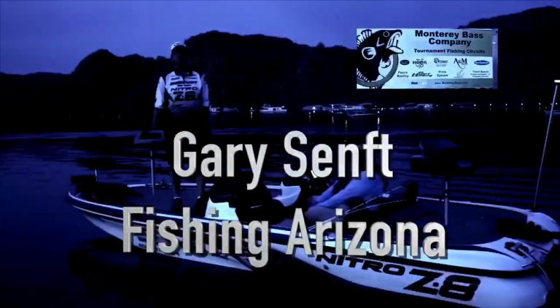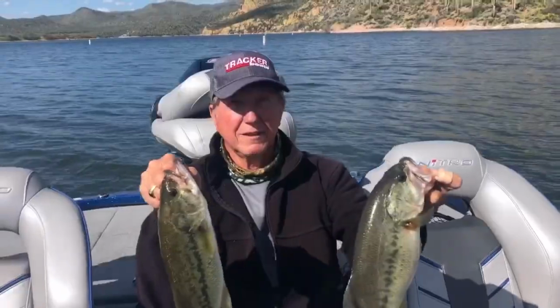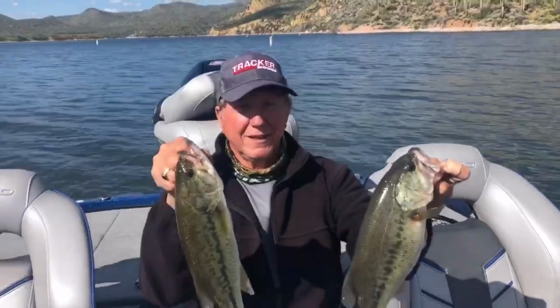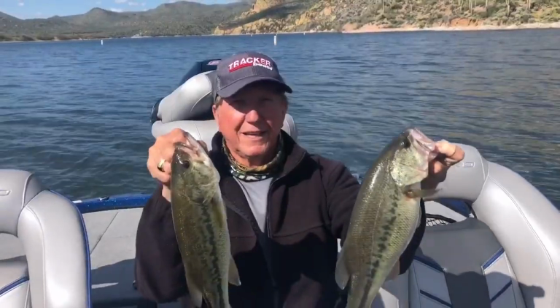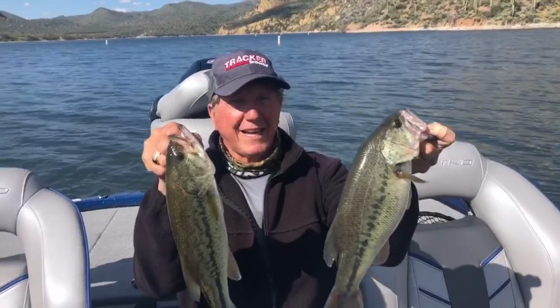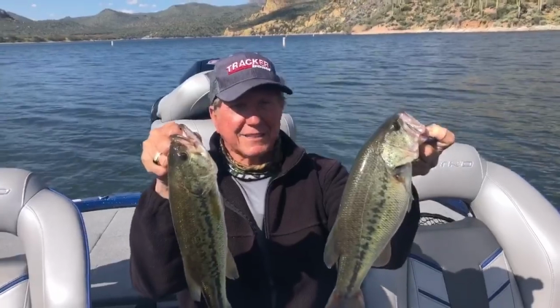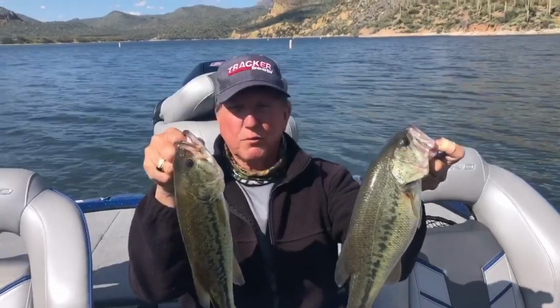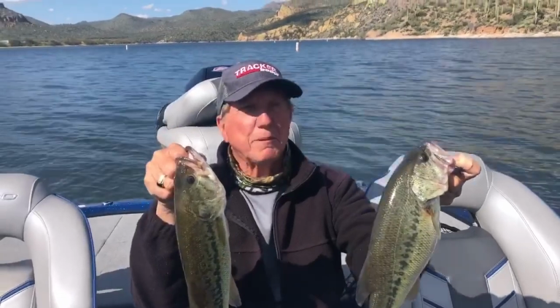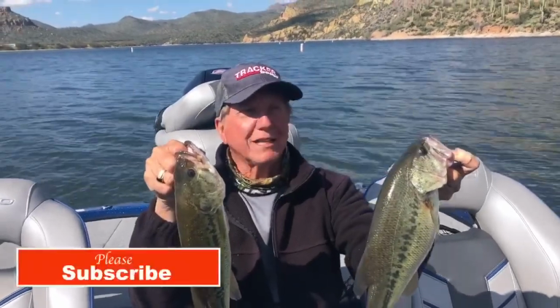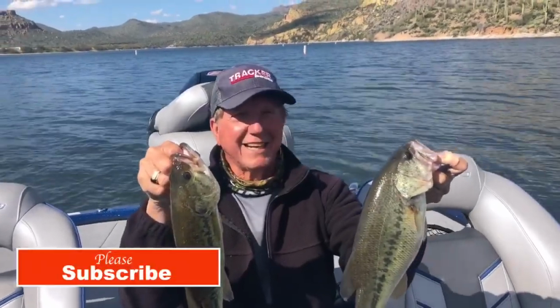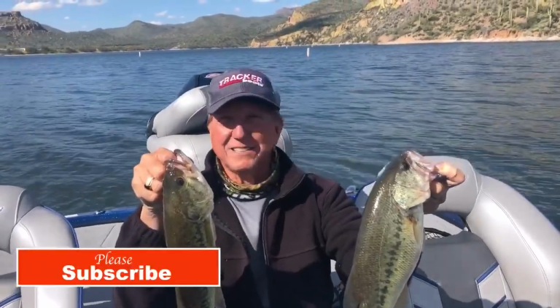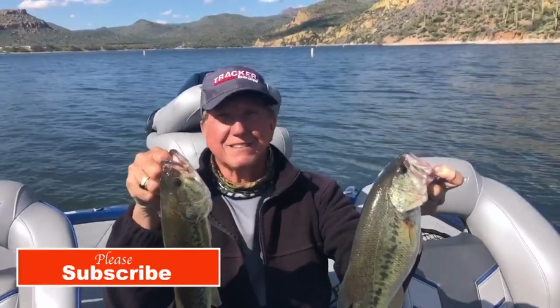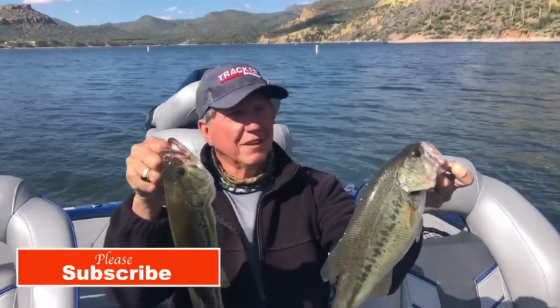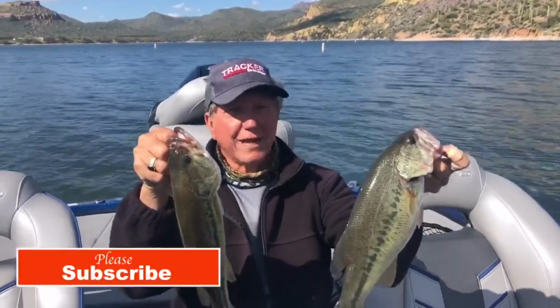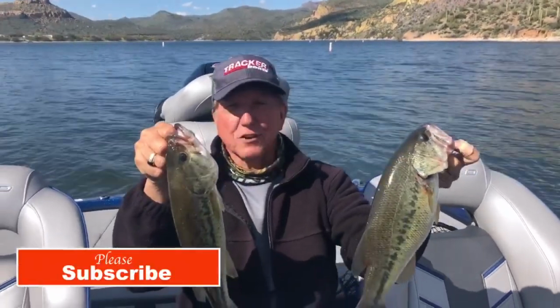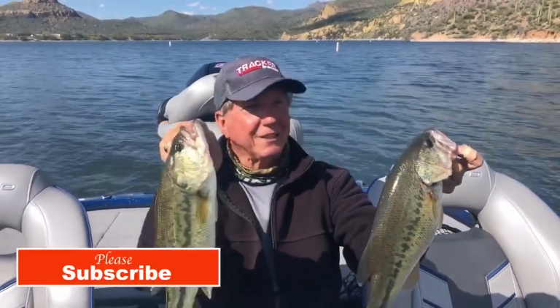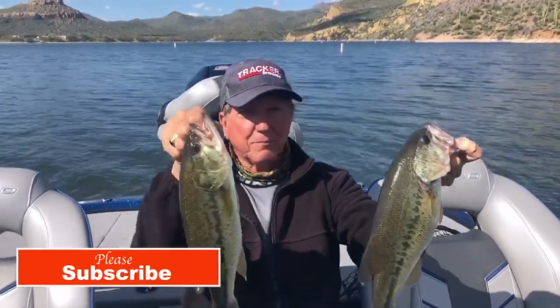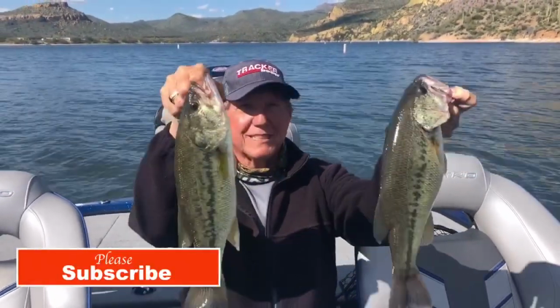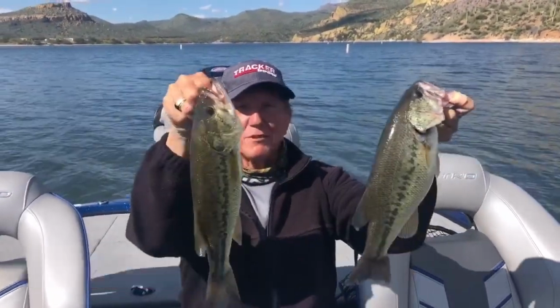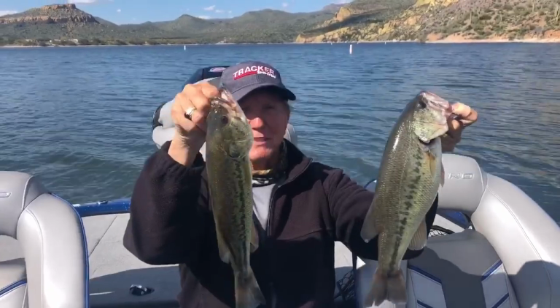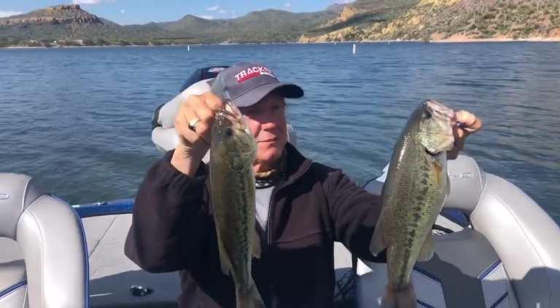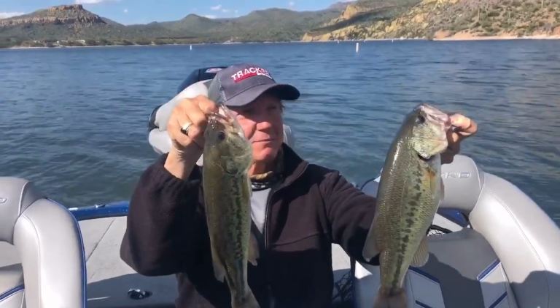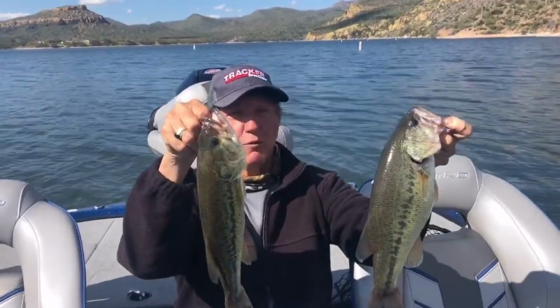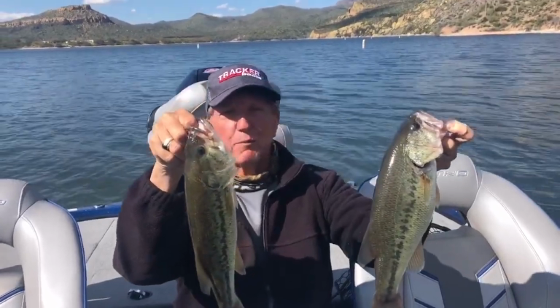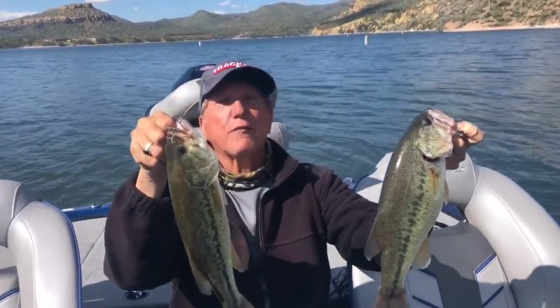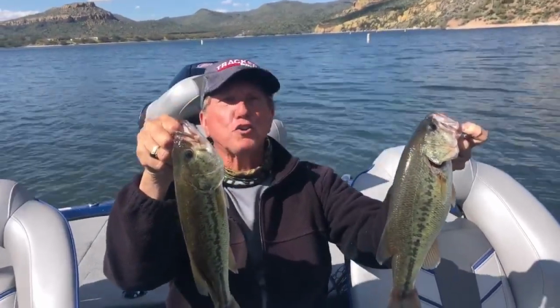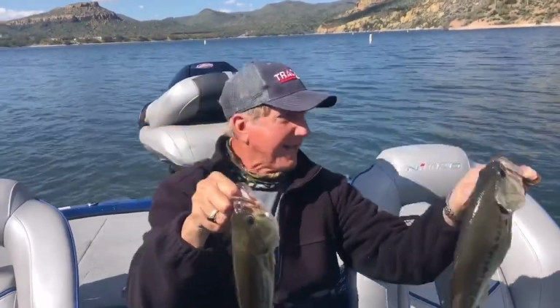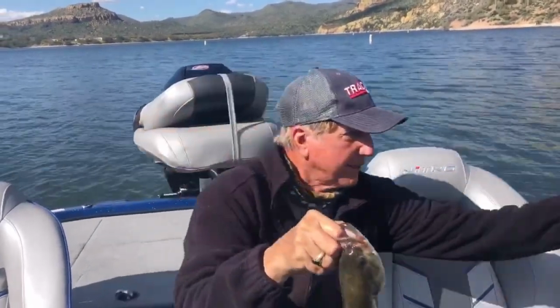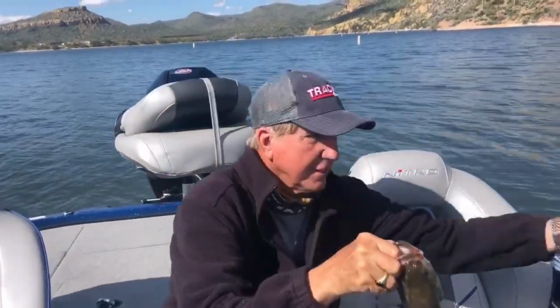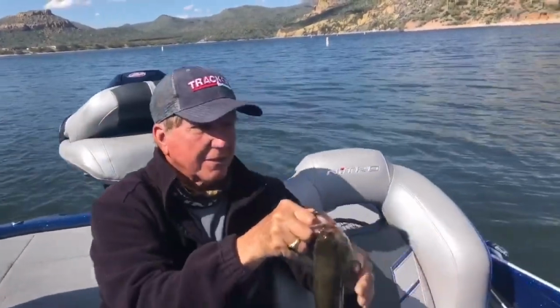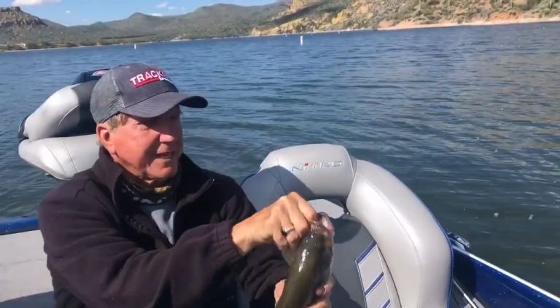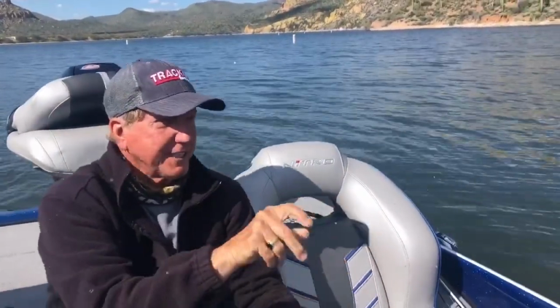We're up at Bartlett today again, just going down on a little guide trip. This is the average size we were catching — we caught some small ones, but we caught 32 bass. Let me educate you on what we caught them on.